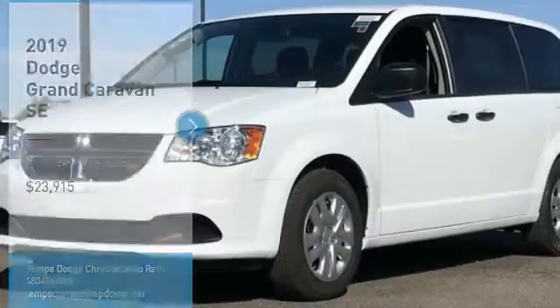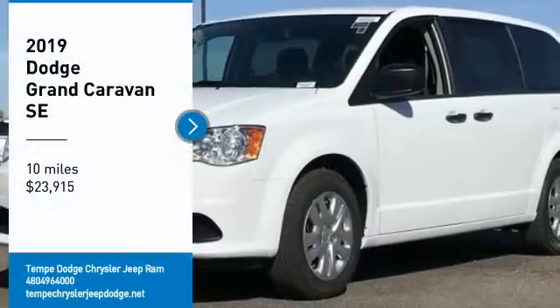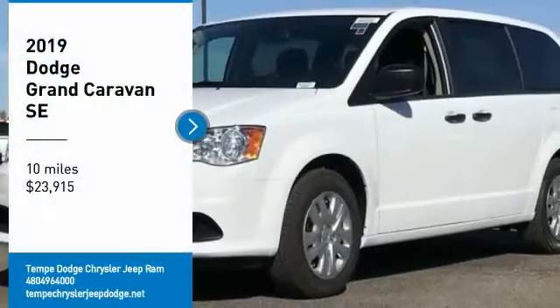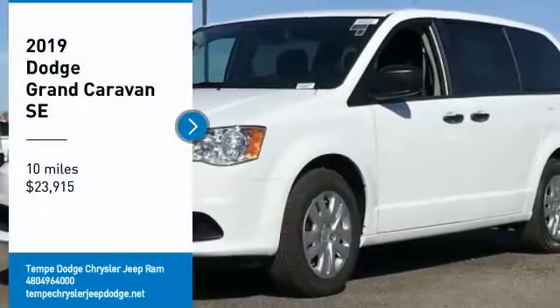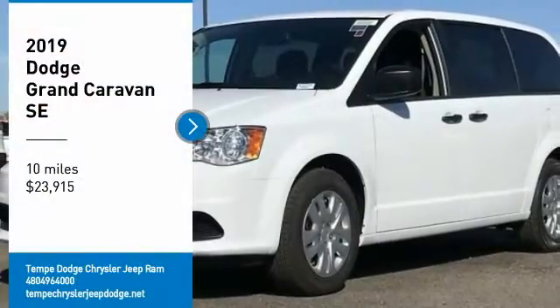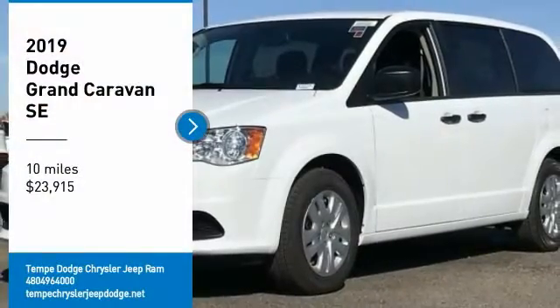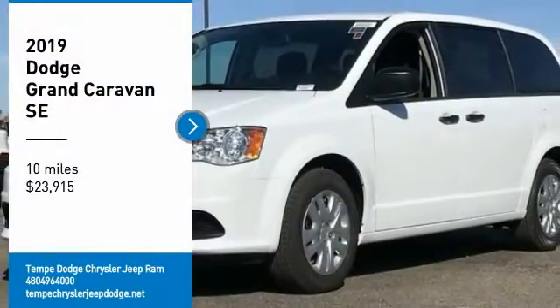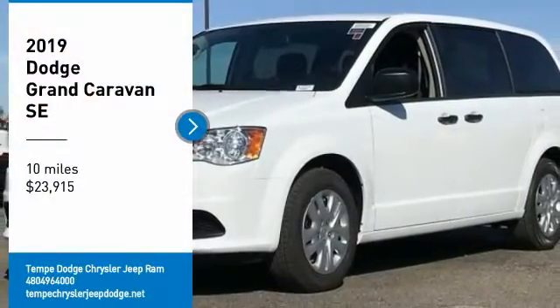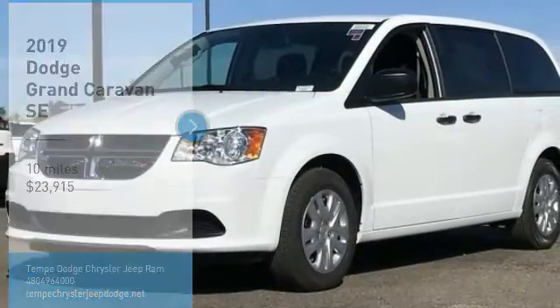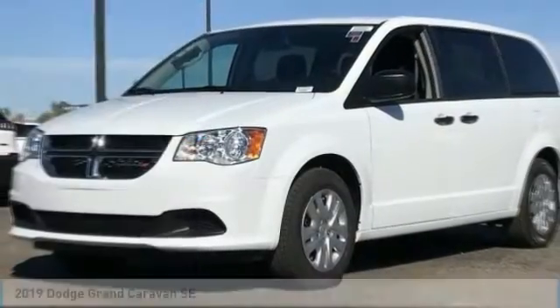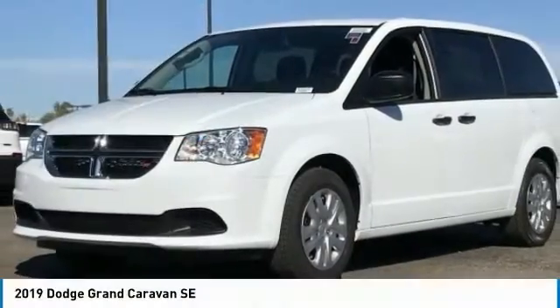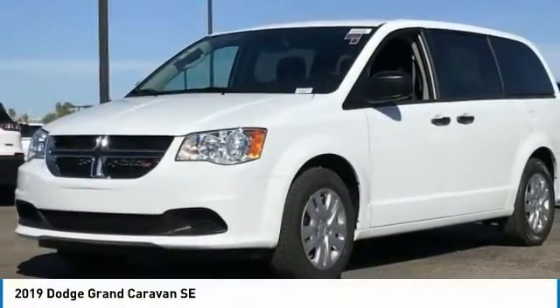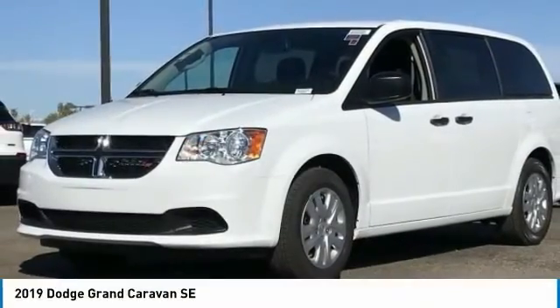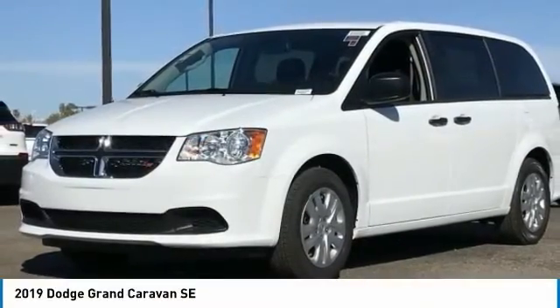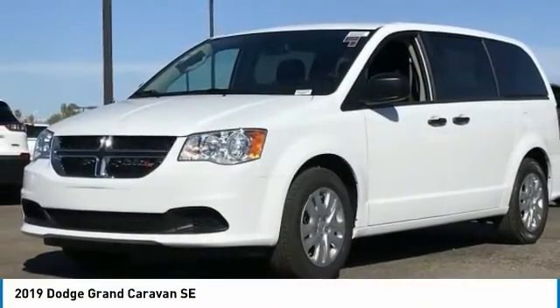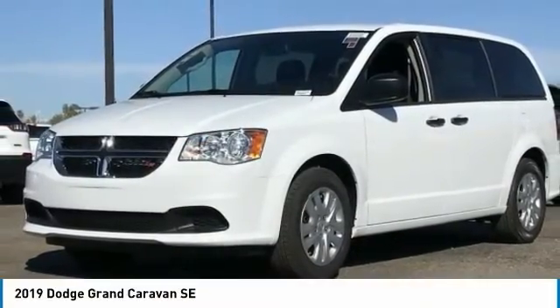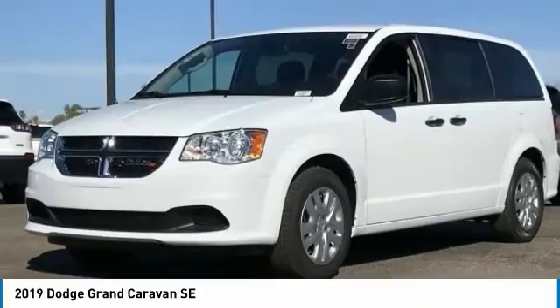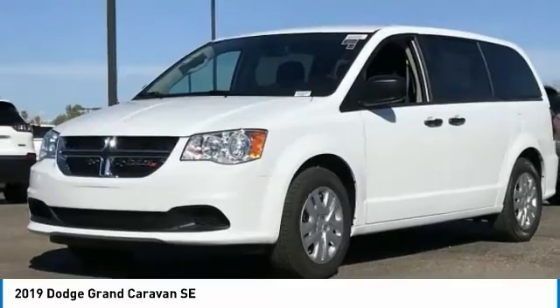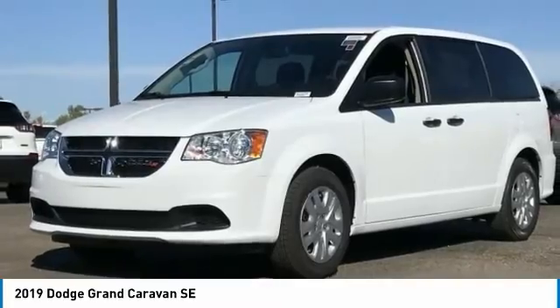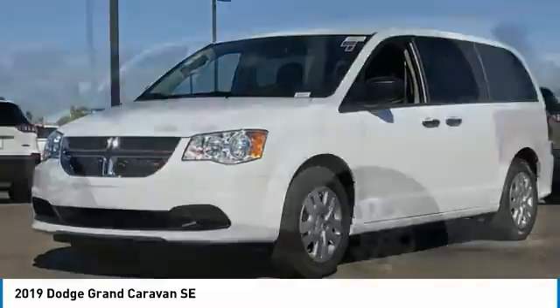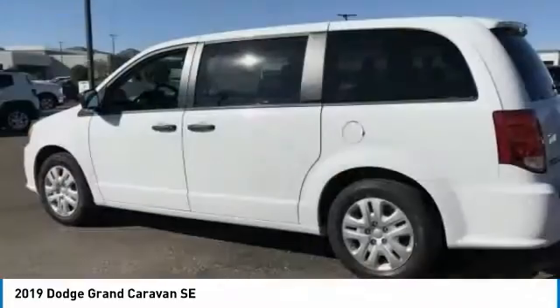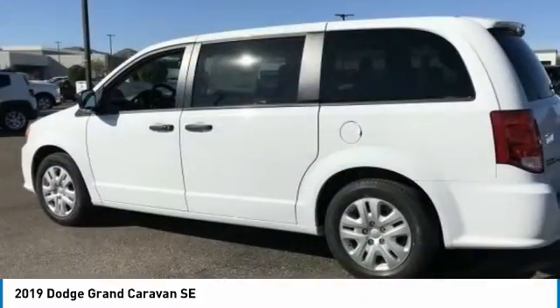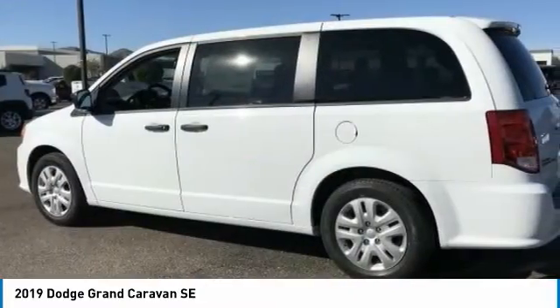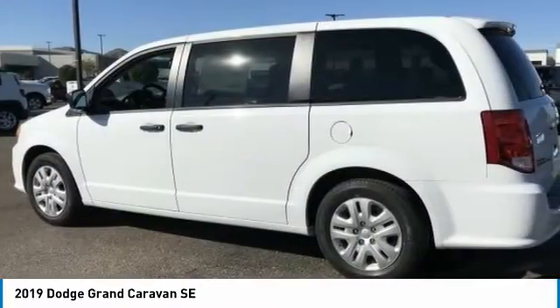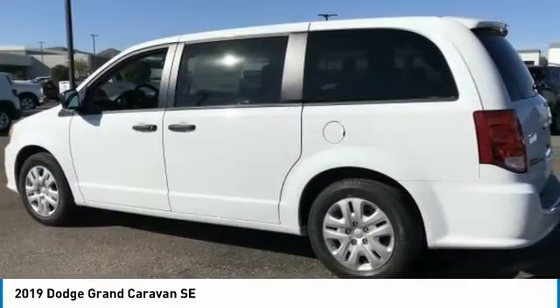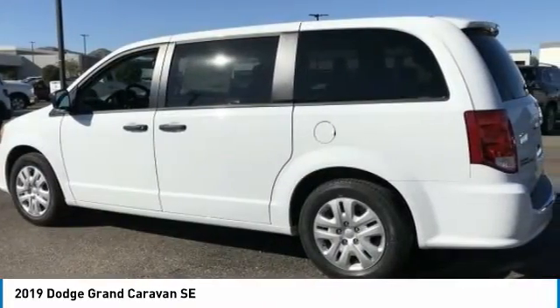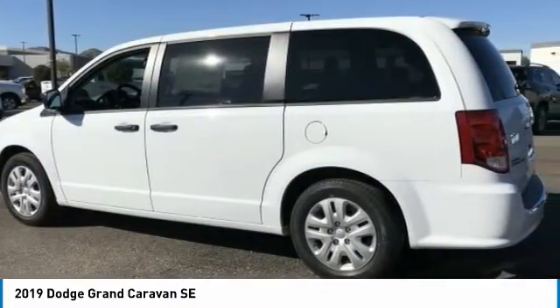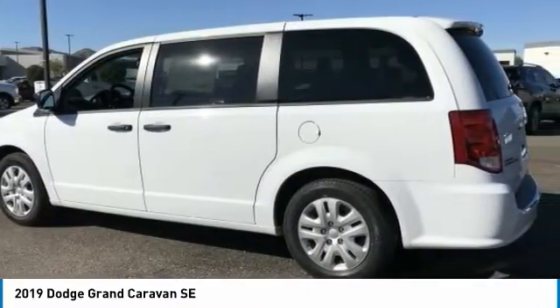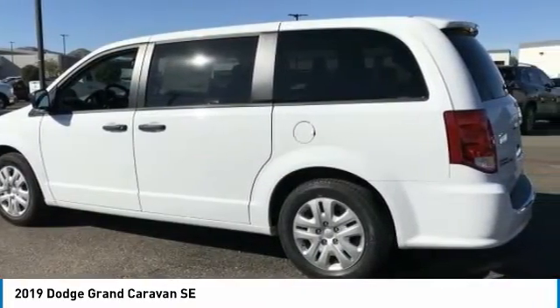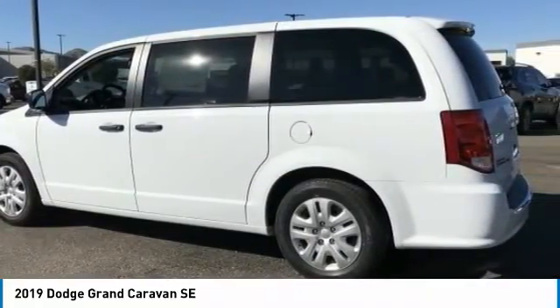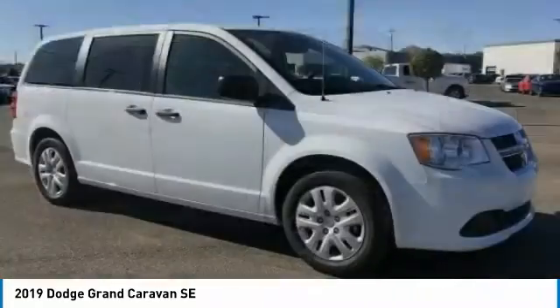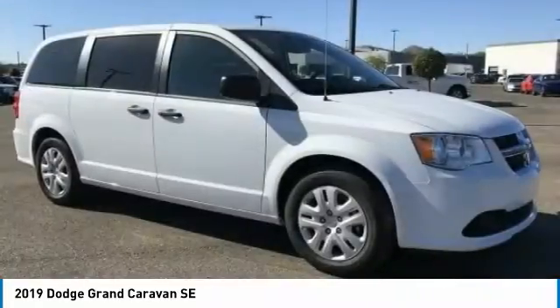We are pleased to show you the 2019 Grand Caravan. The Dodge Grand Caravan received the government's highest front and side crash rating of 5 stars.